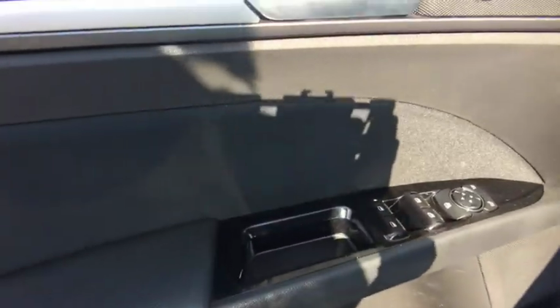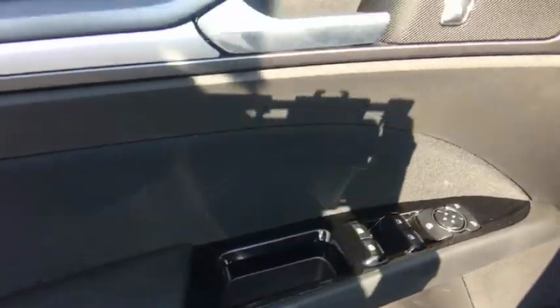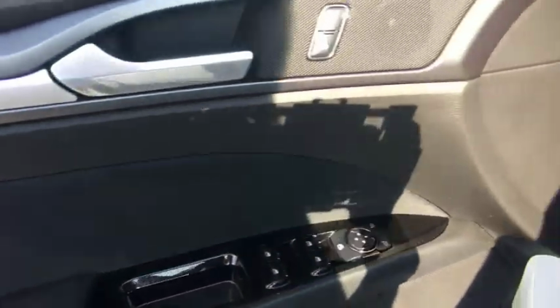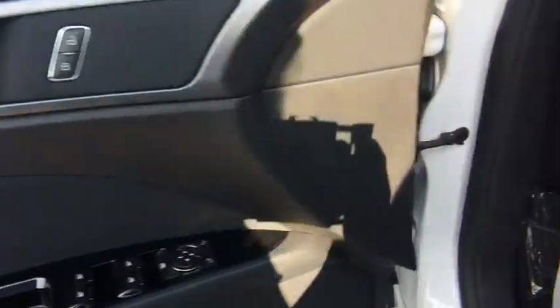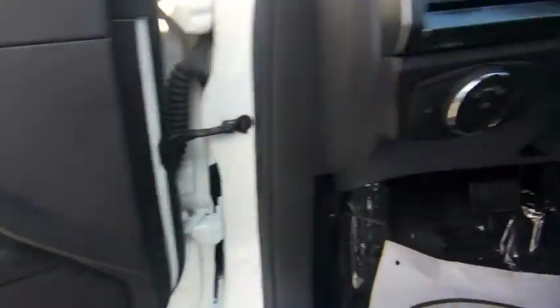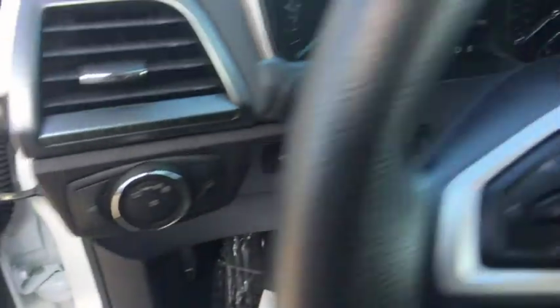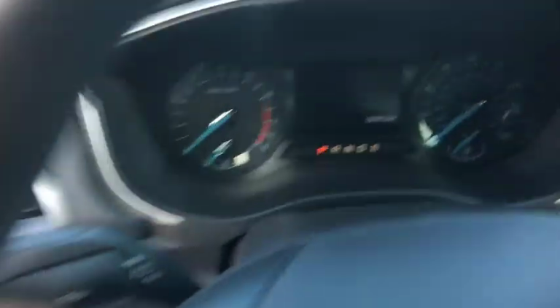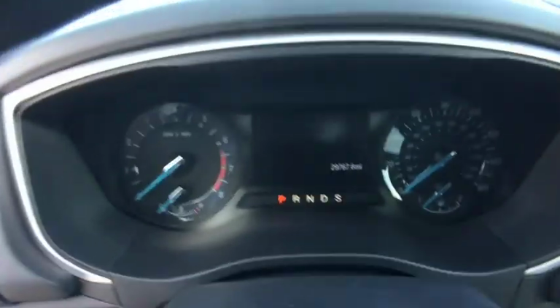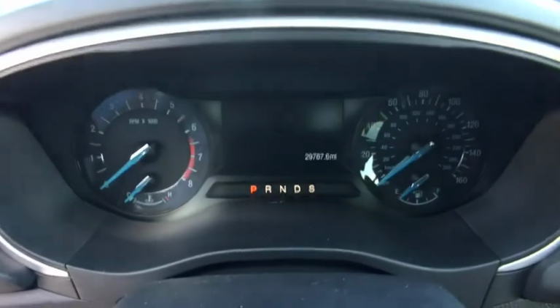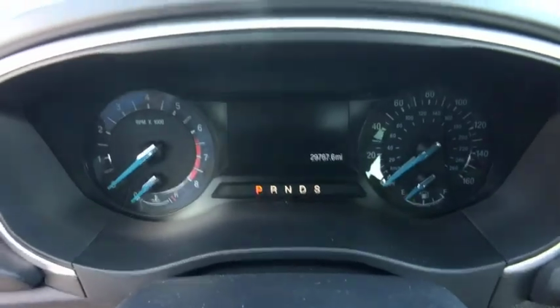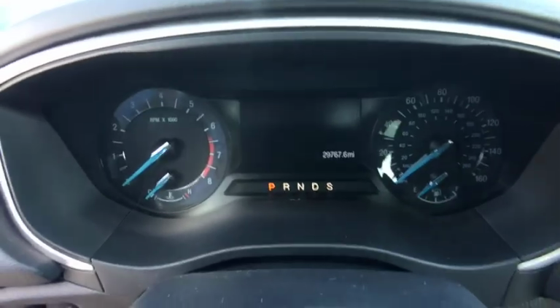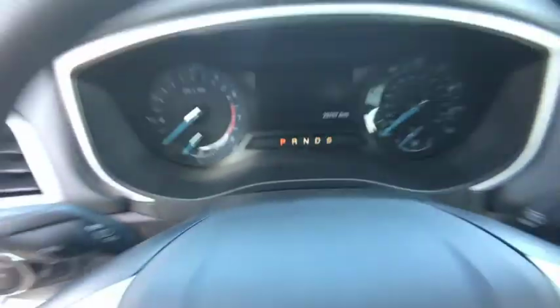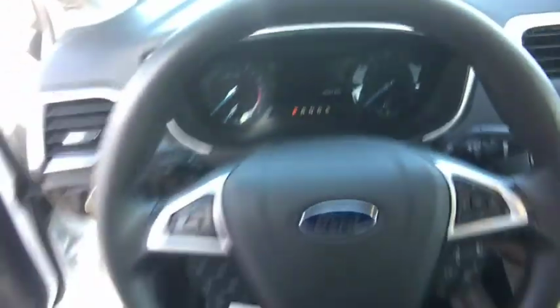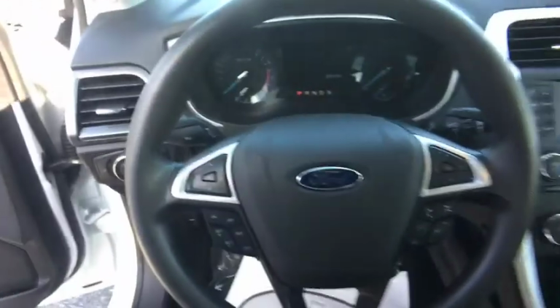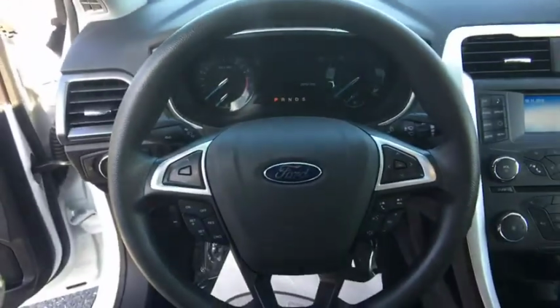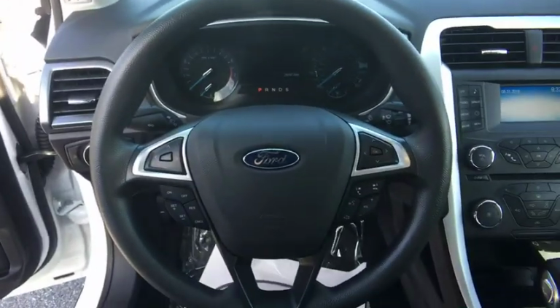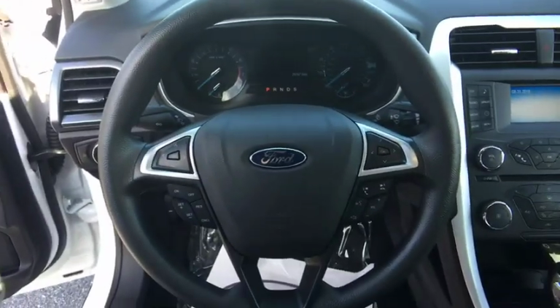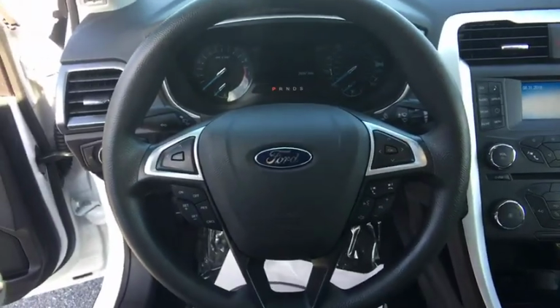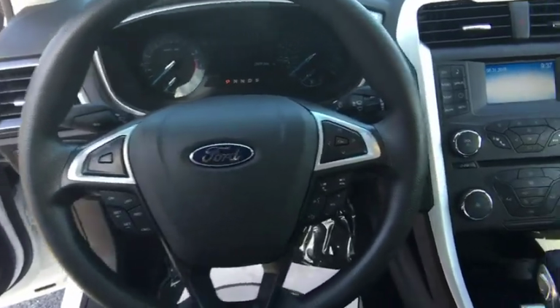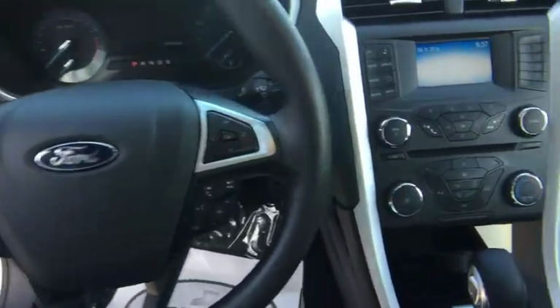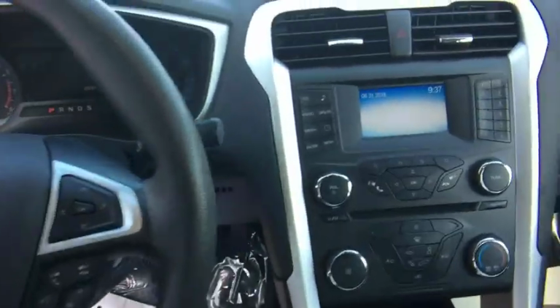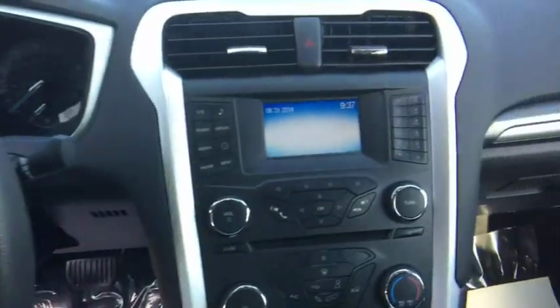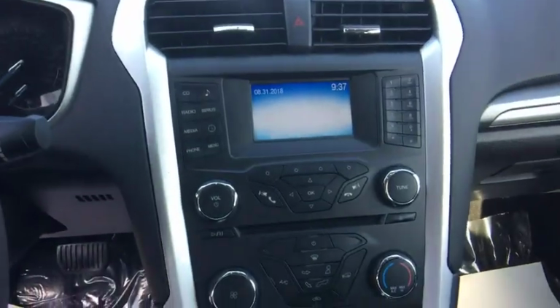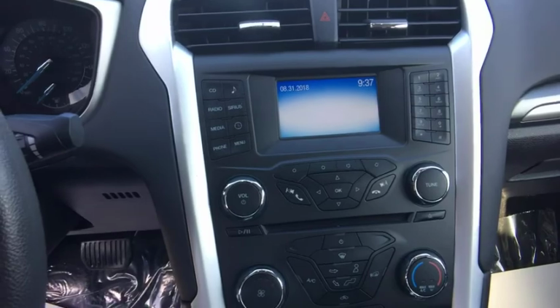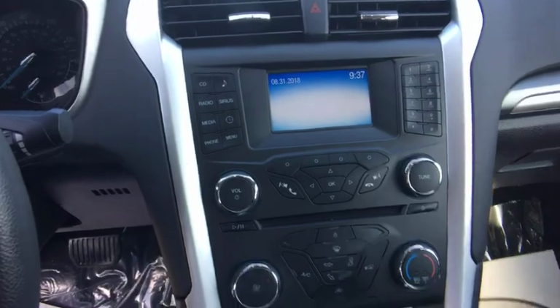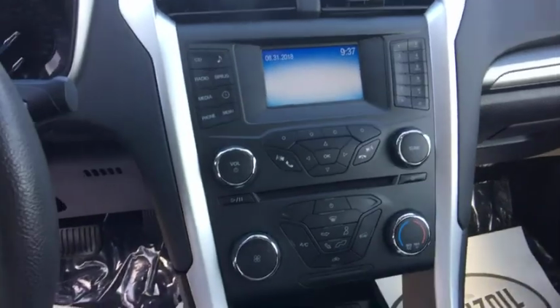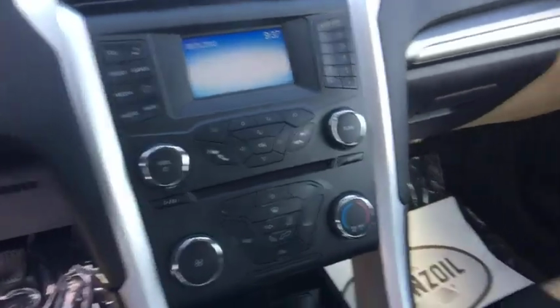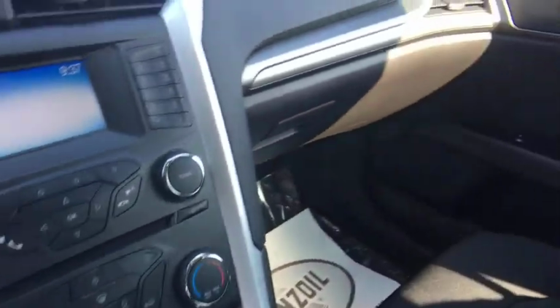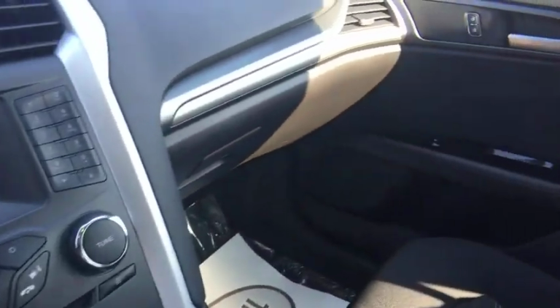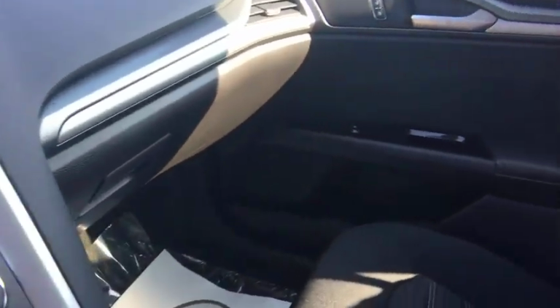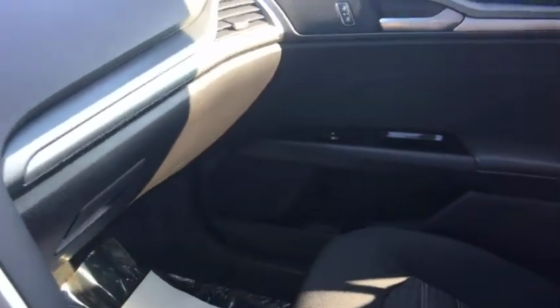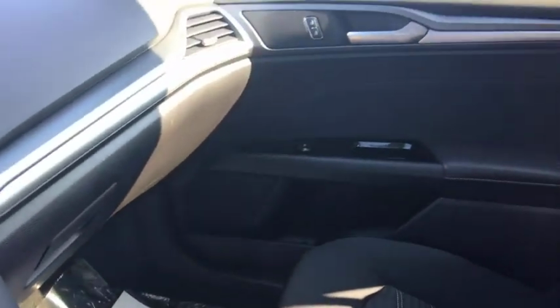Compass, rear window defroster, trip computer, security system, brake assist, tachometer, panic alarm, overhead console, remote keyless entry, front bucket seats.